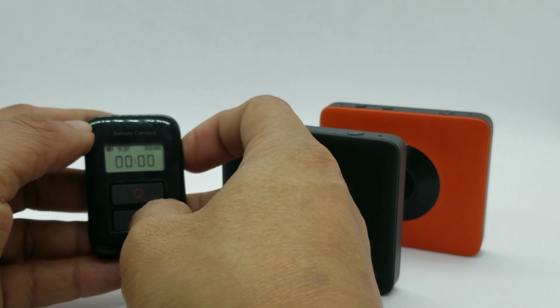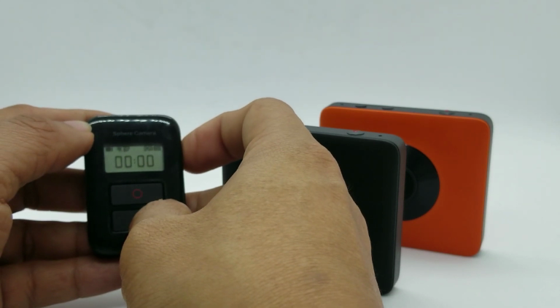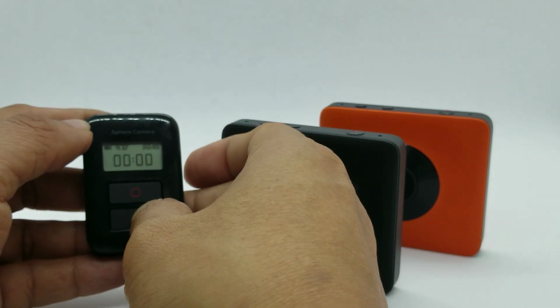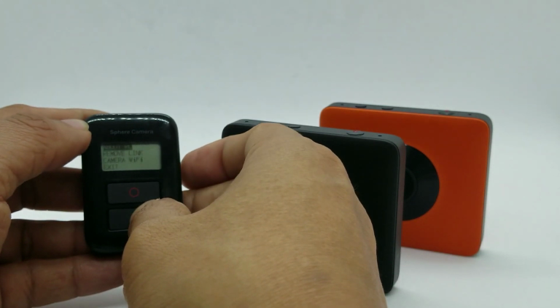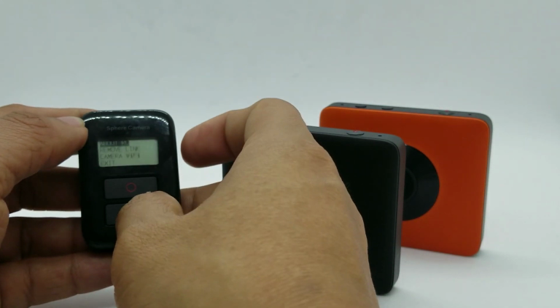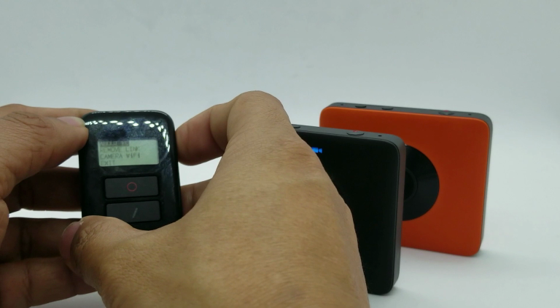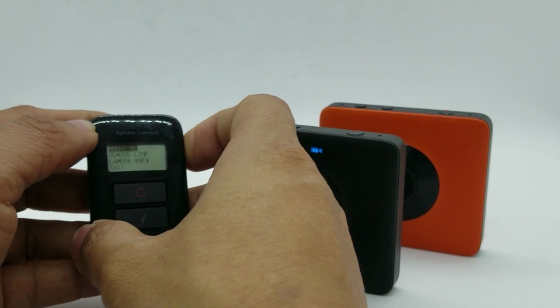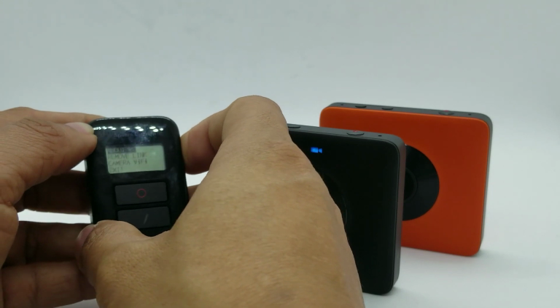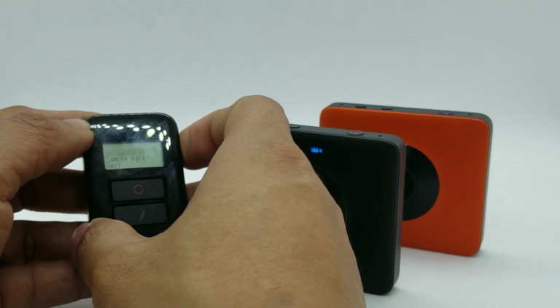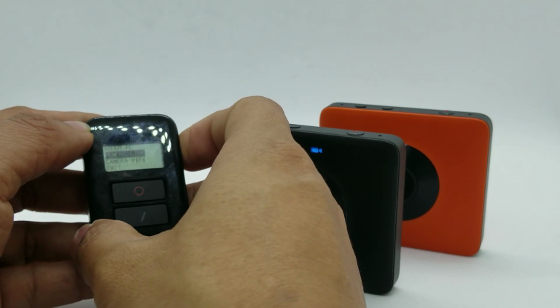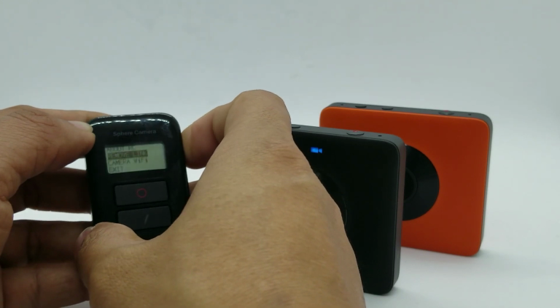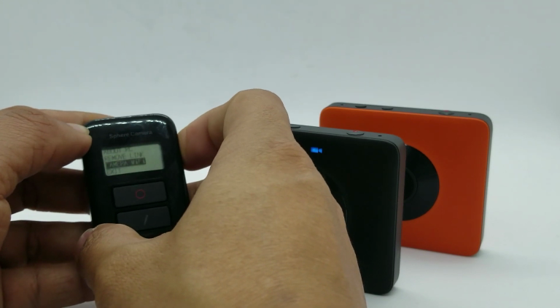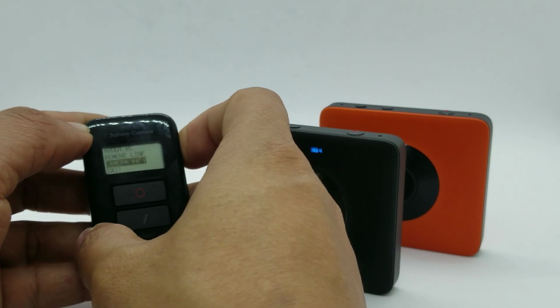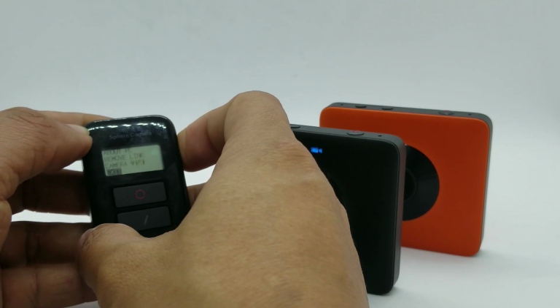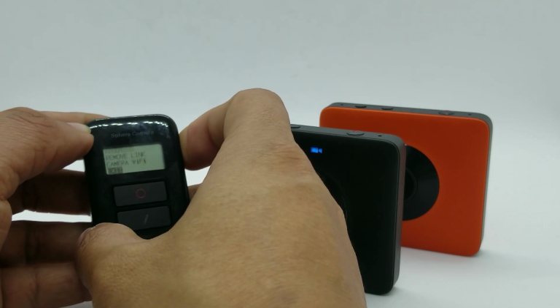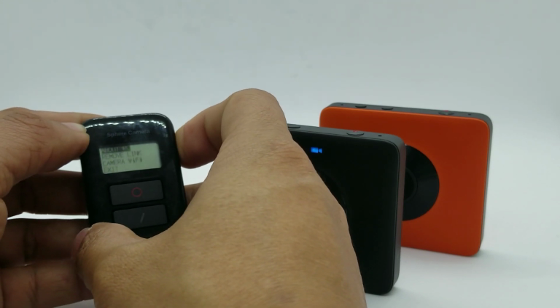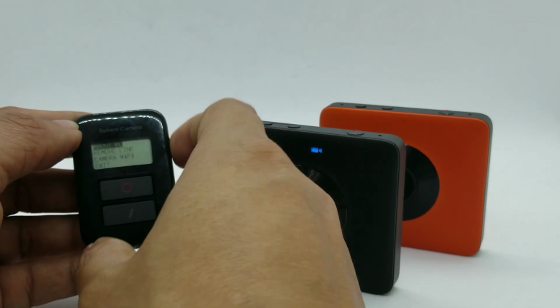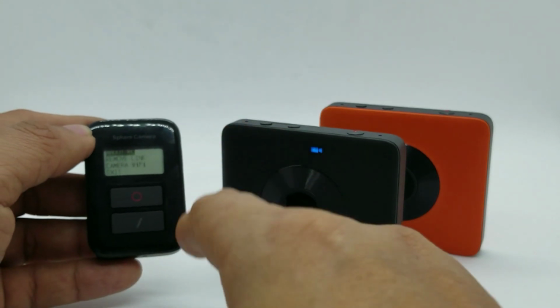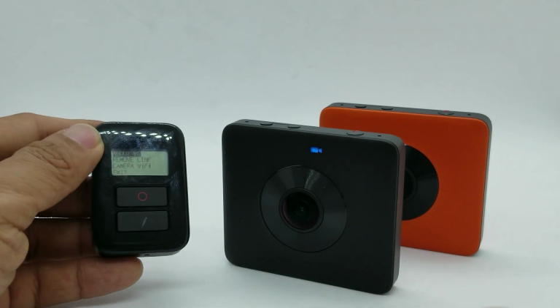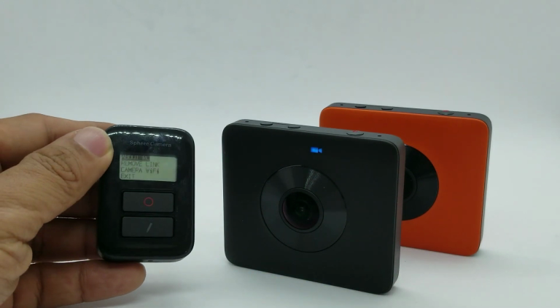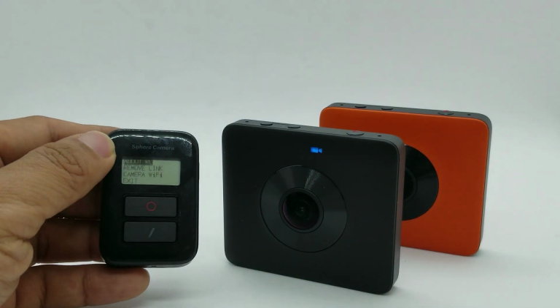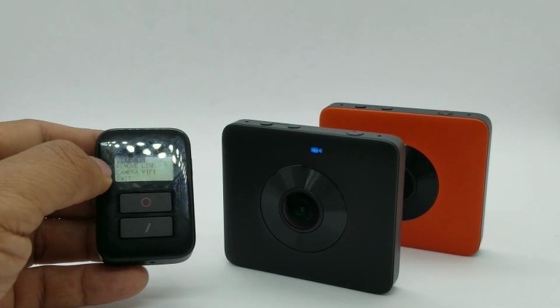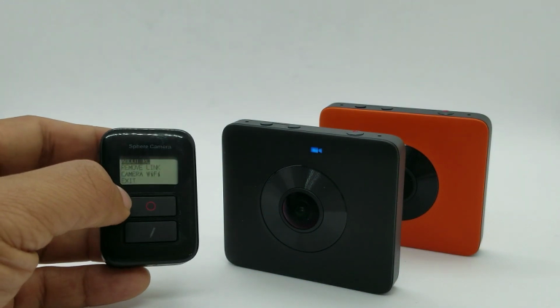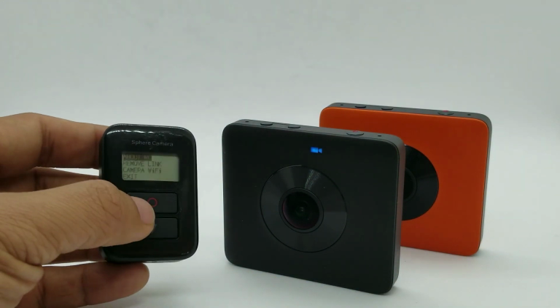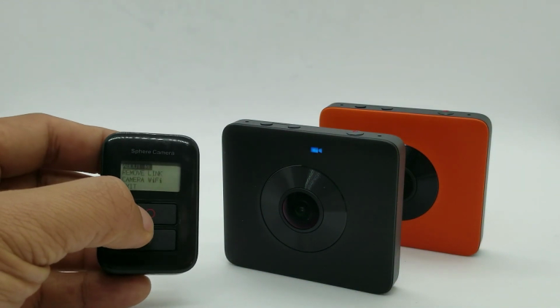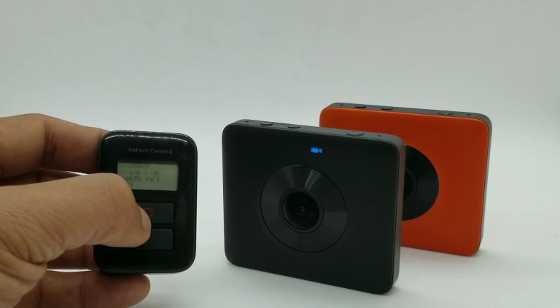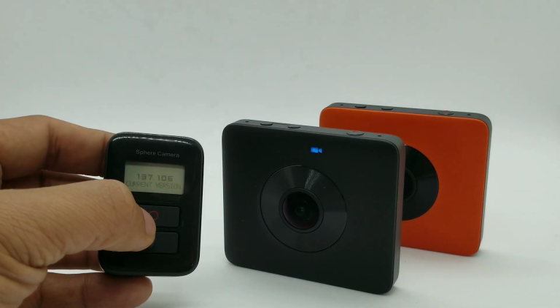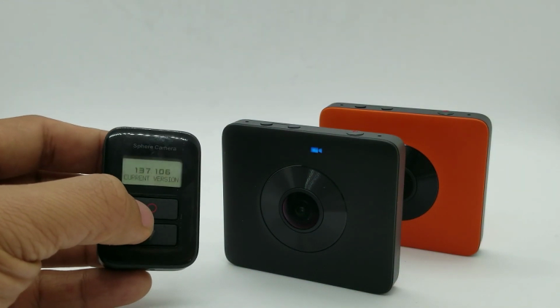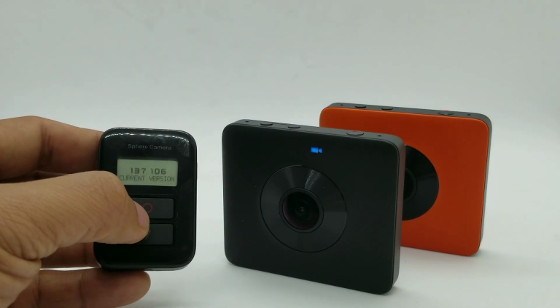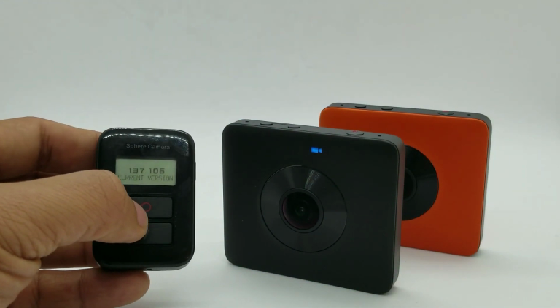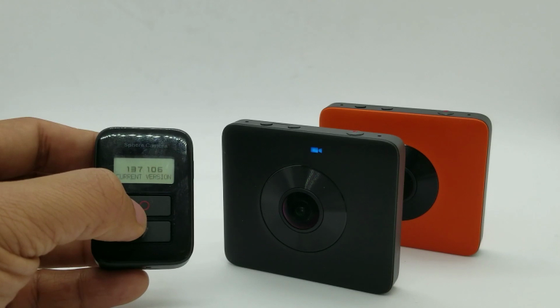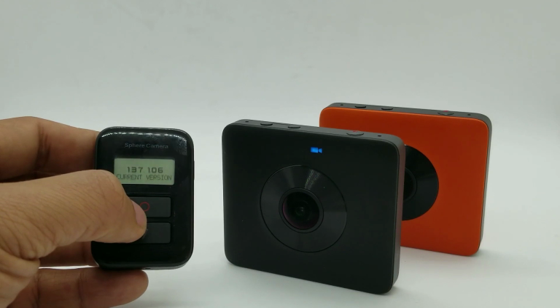Hold down the settings button again — the mode button switches between the options, and then the shutter button is used to select an option. For example, it will show you the firmware version.